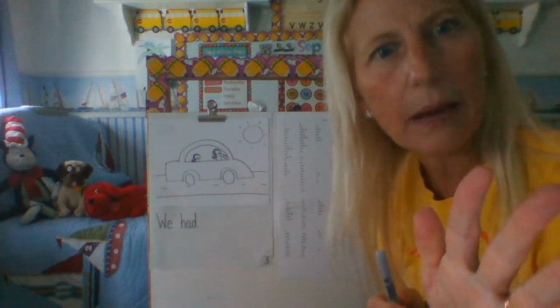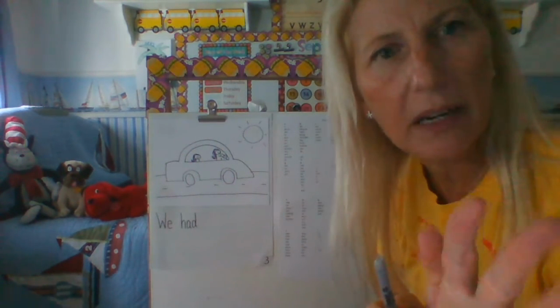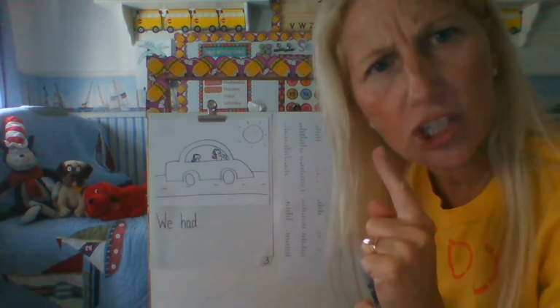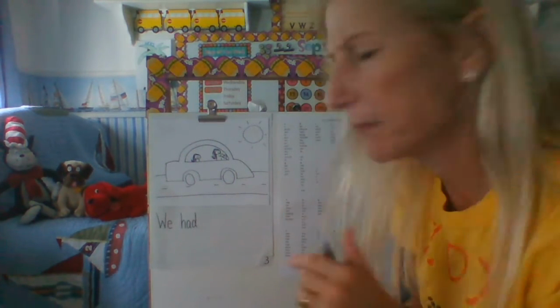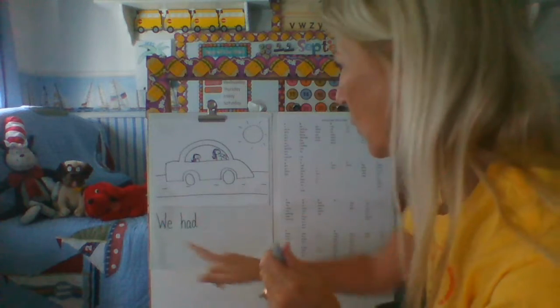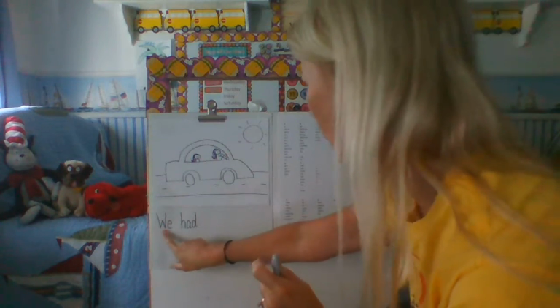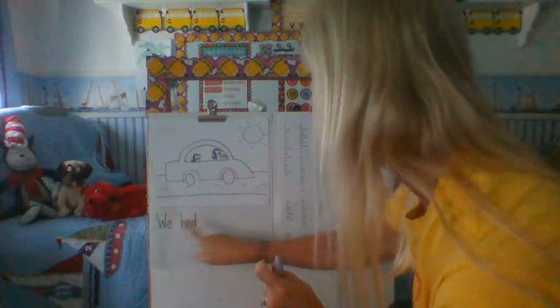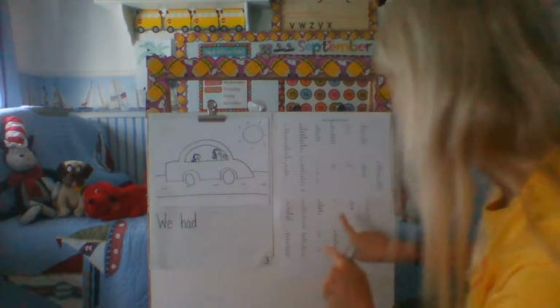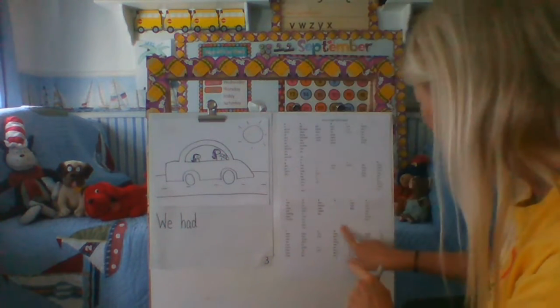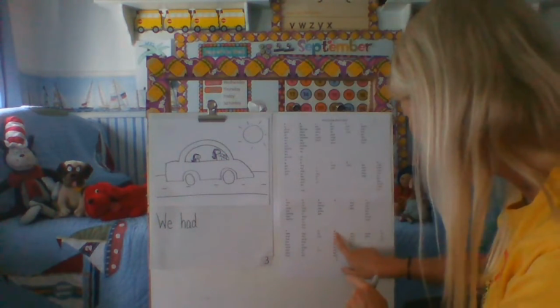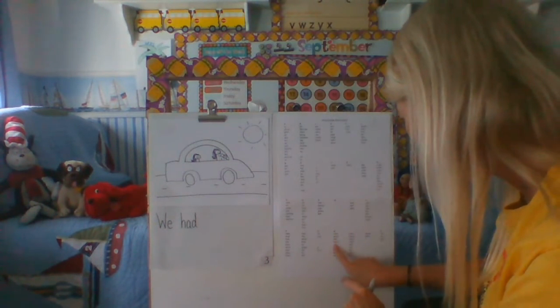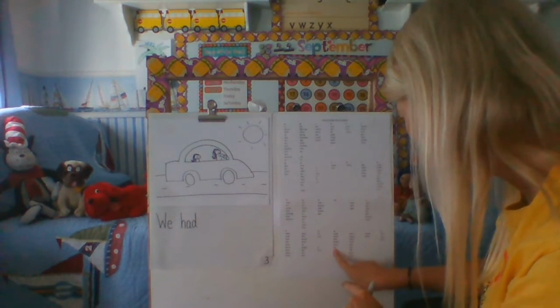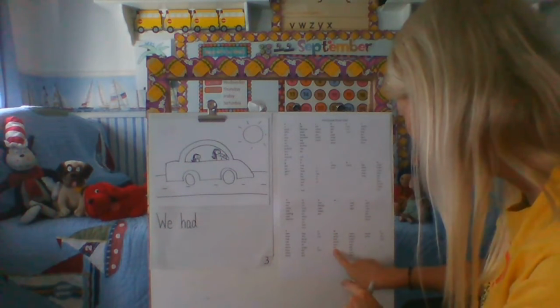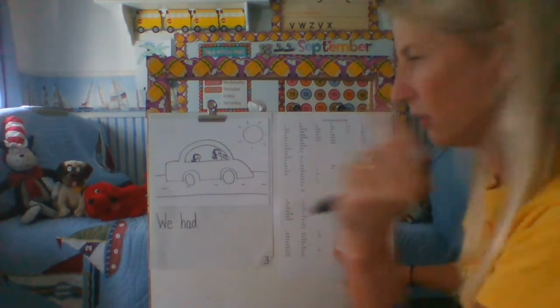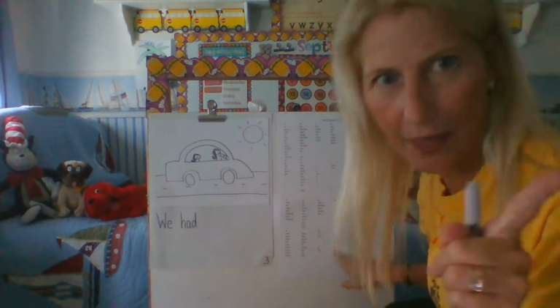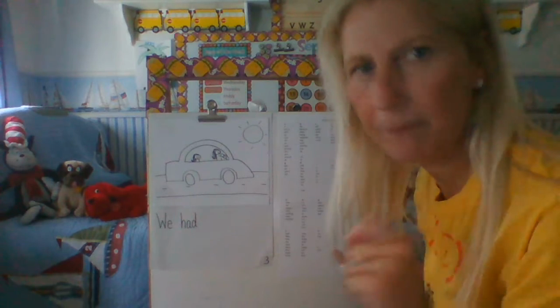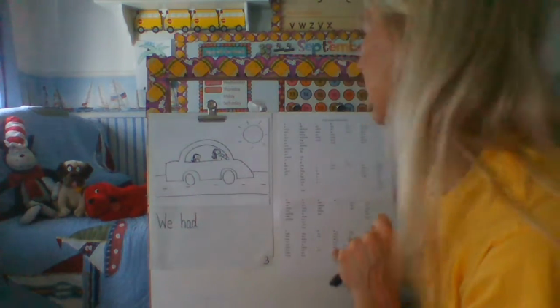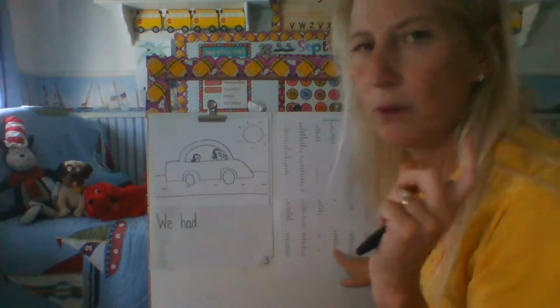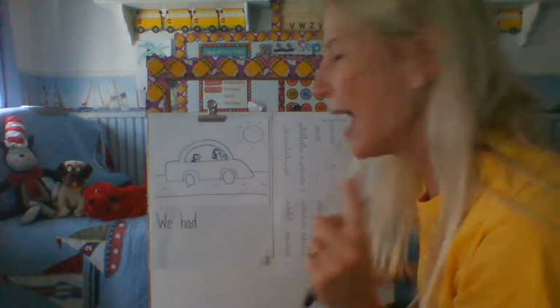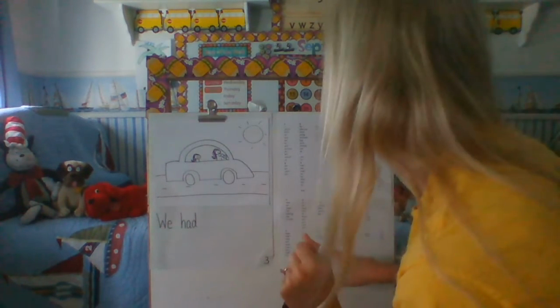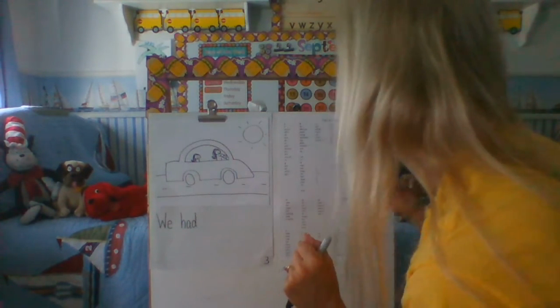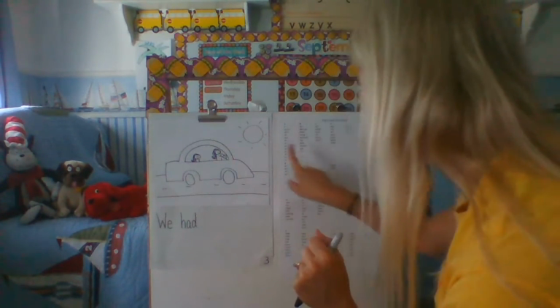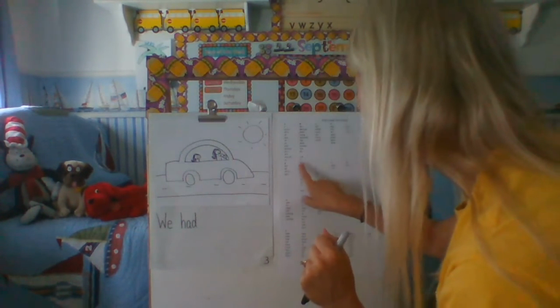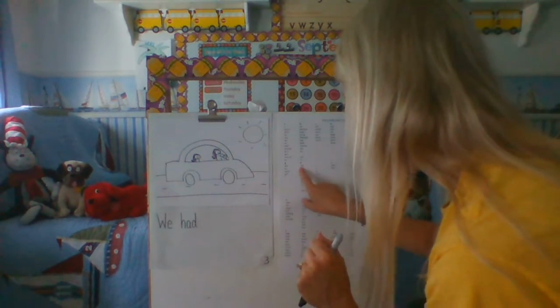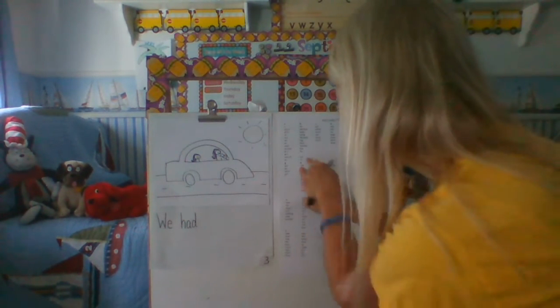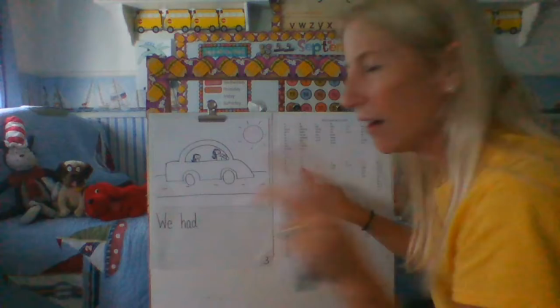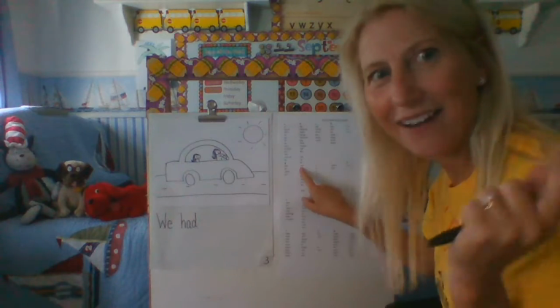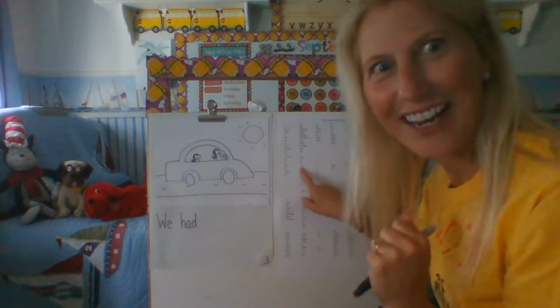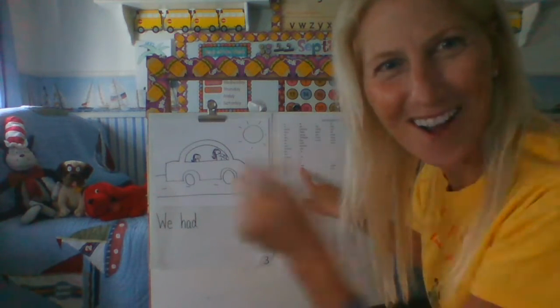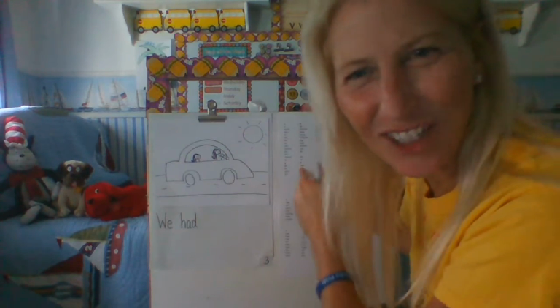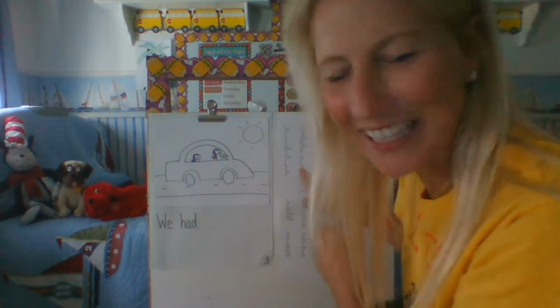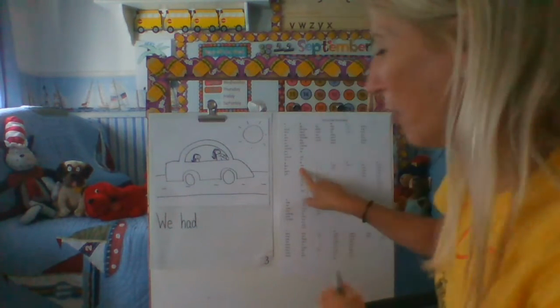I'm going to go to my W on the word wall. W-E — 'we.' Got that one. The other word was 'had.' Let me find the H. 'Had' is the first word there. All right, I'm on the right track, I can keep going.